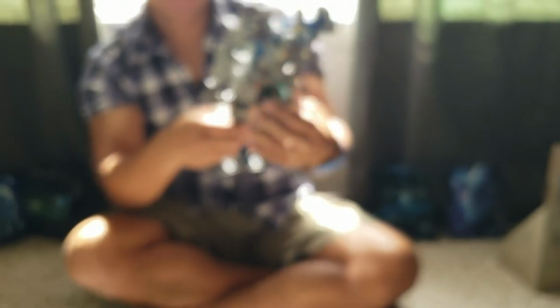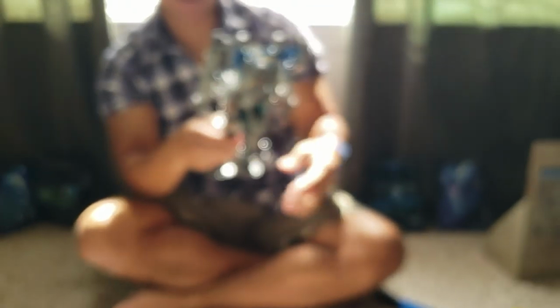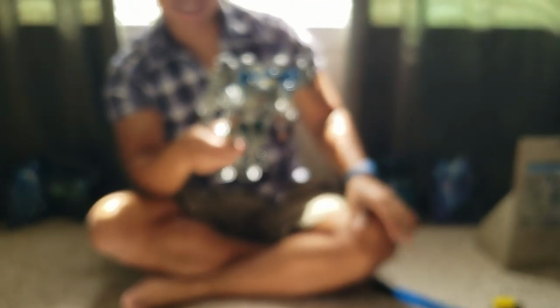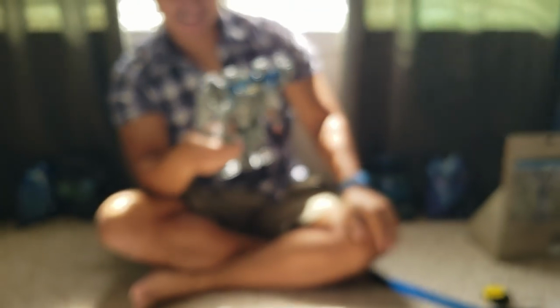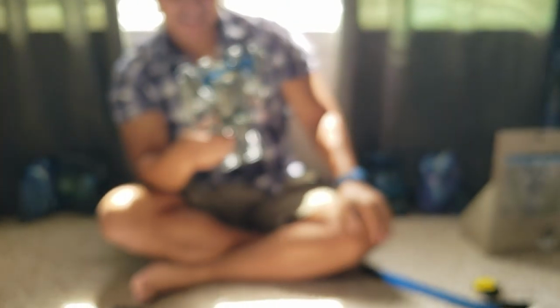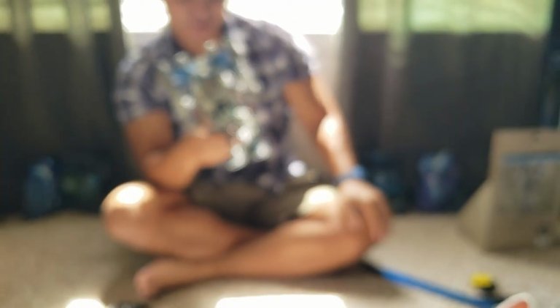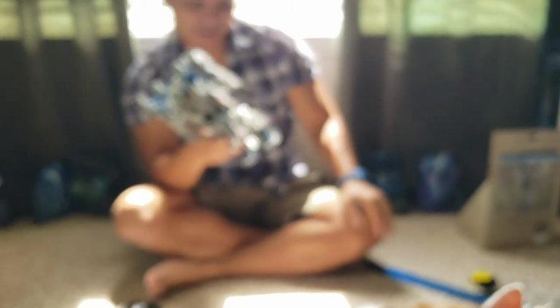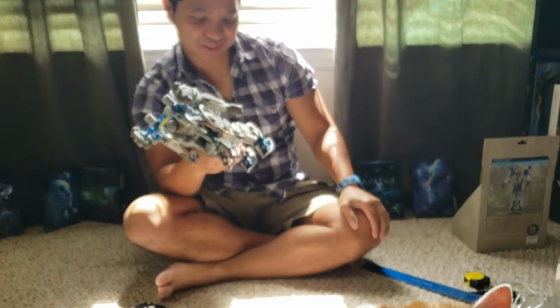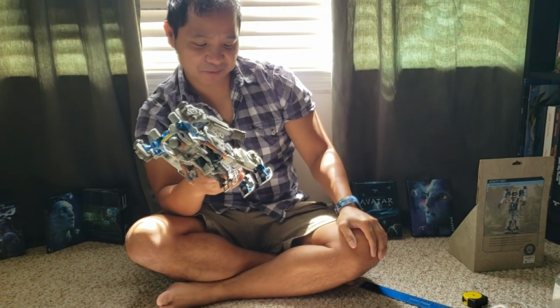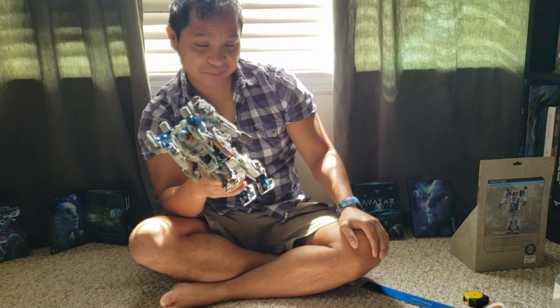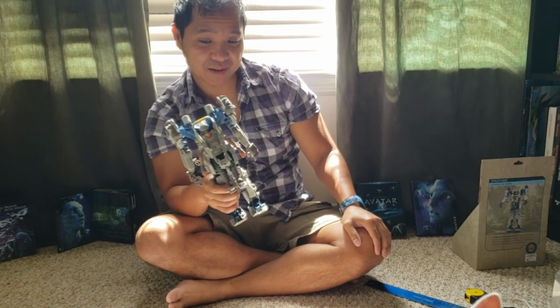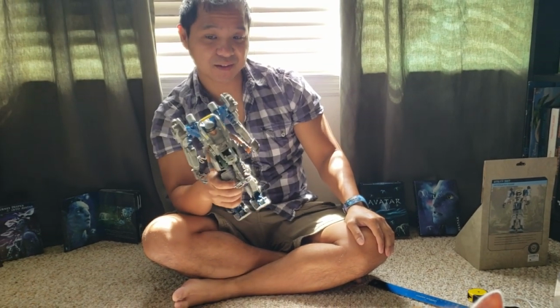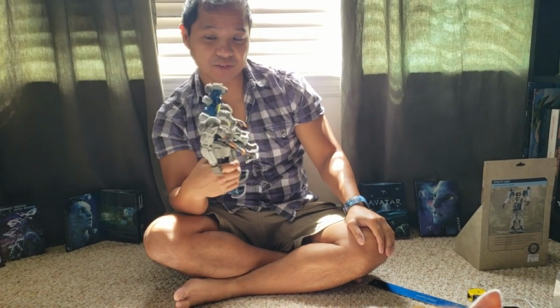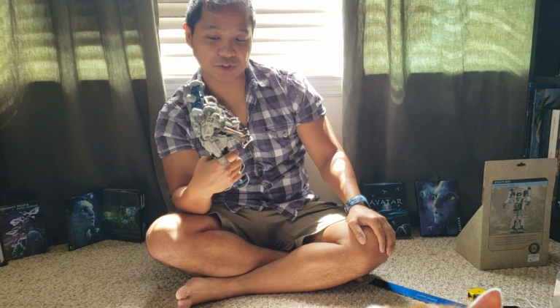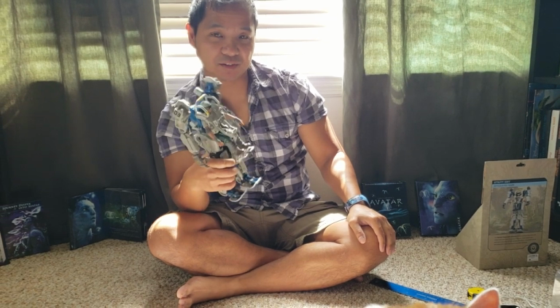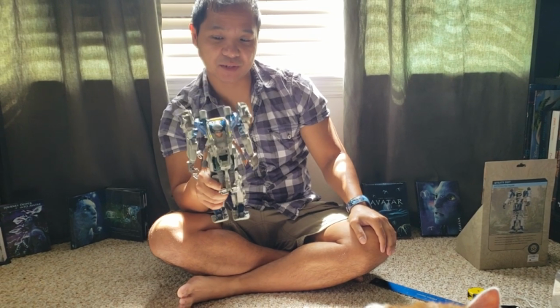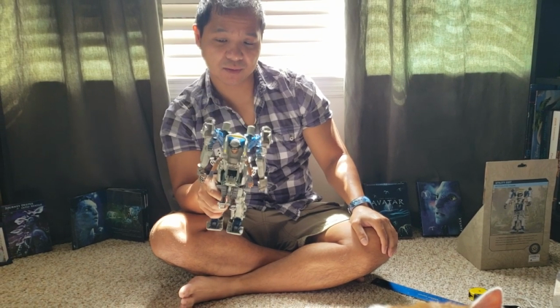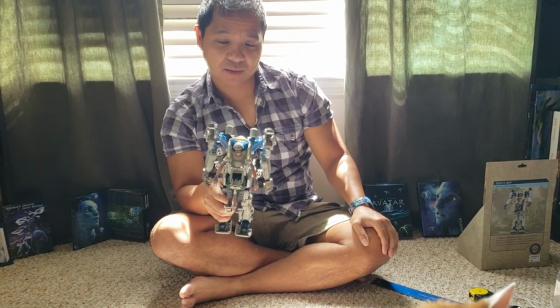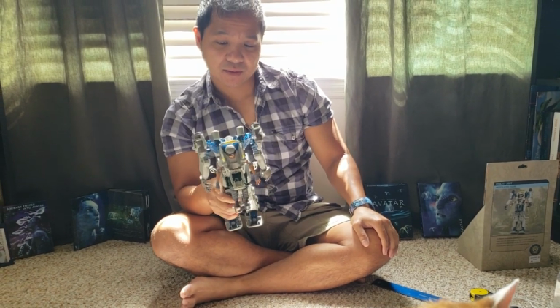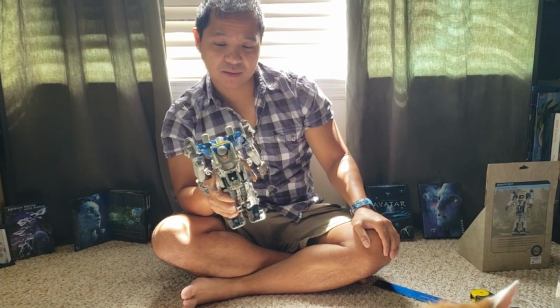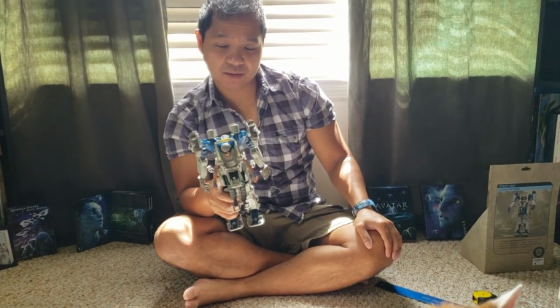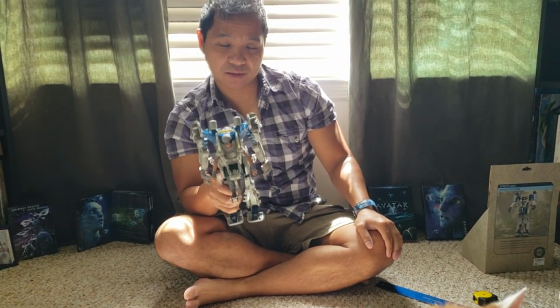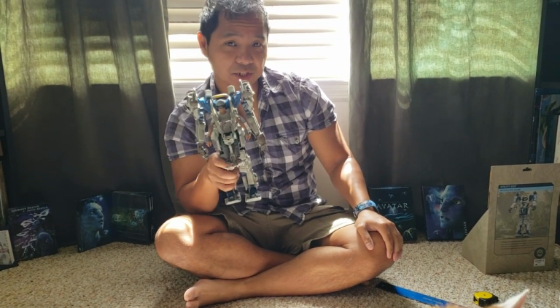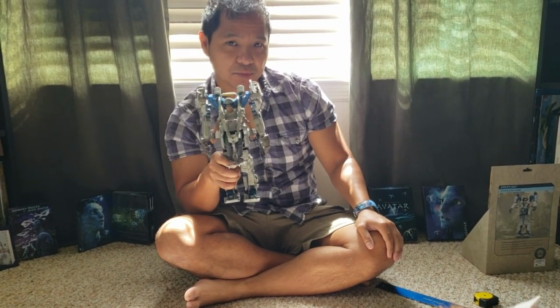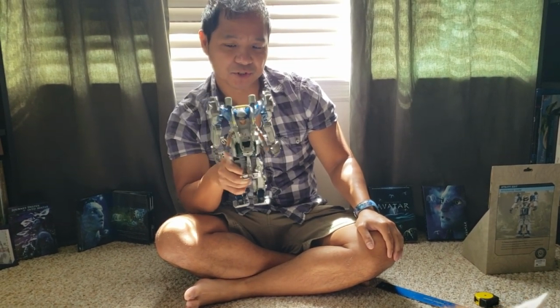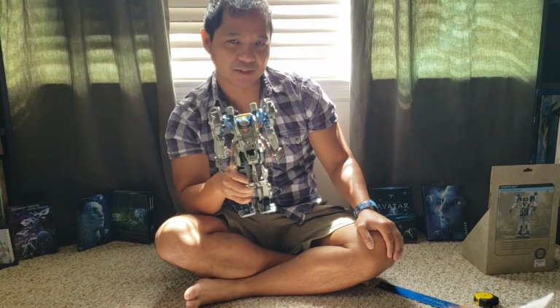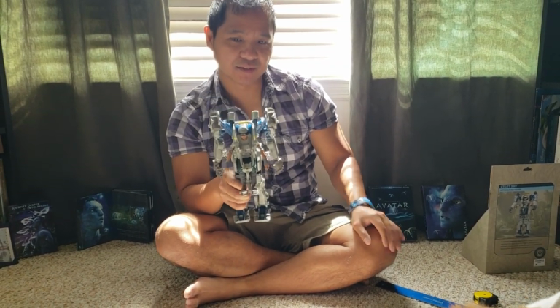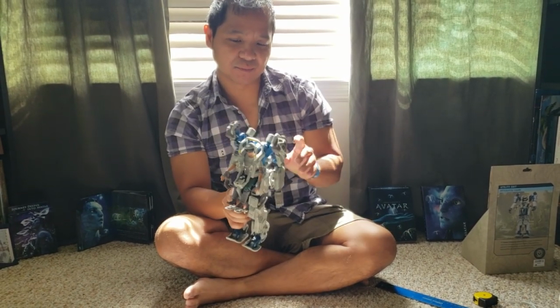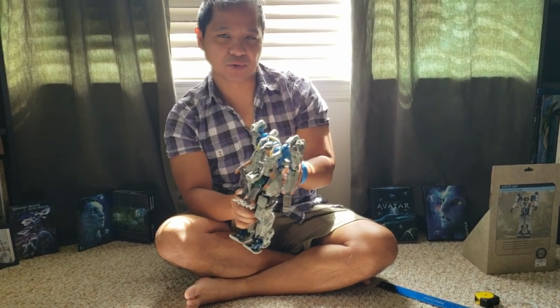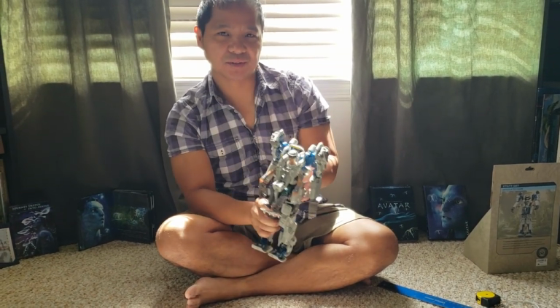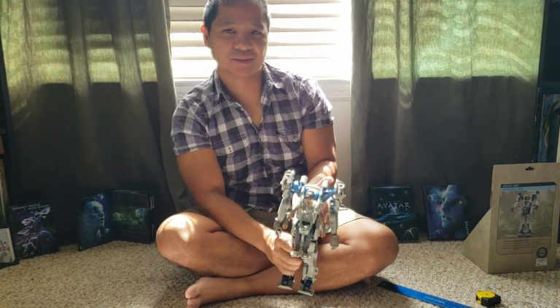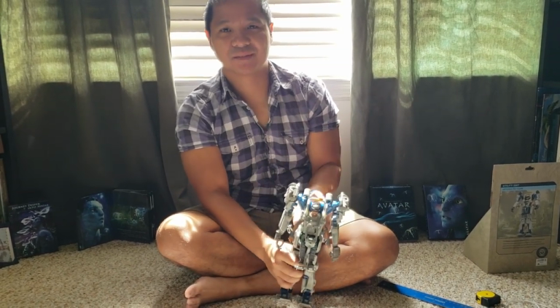Alright guys, we're gonna cut it there. If you have any questions let me know, and check out the new merchandise at Pandora.